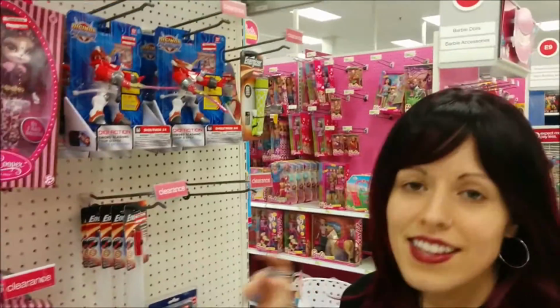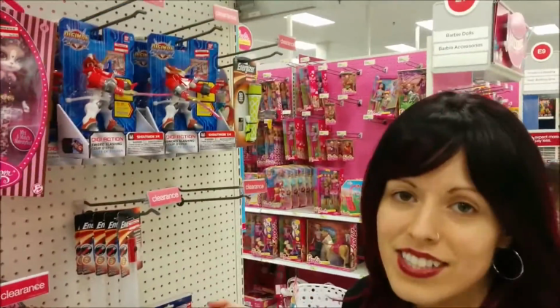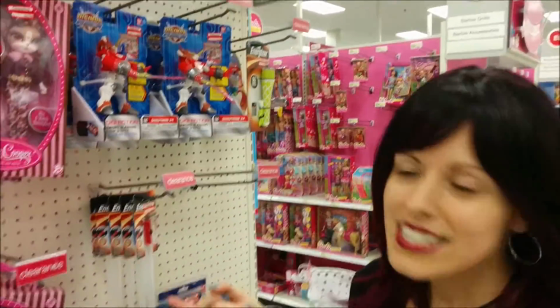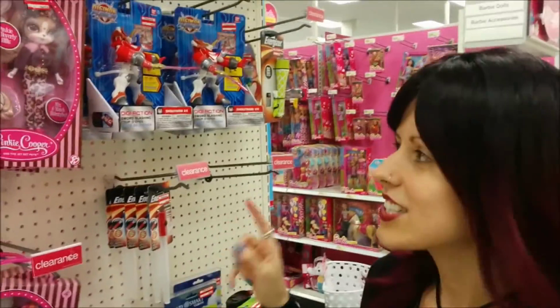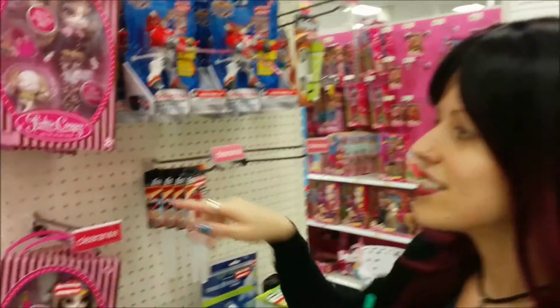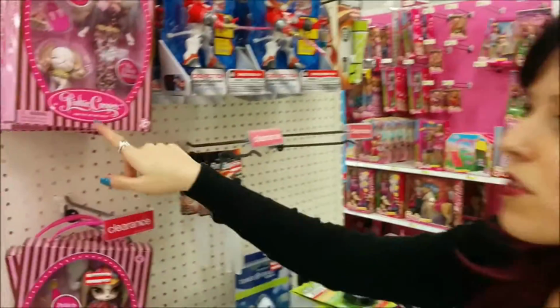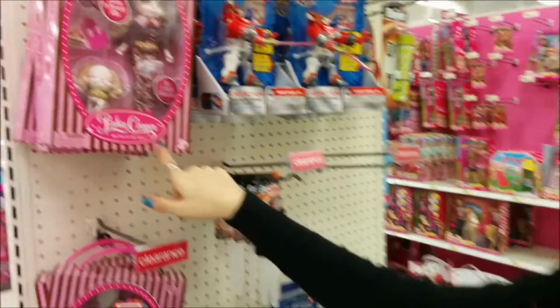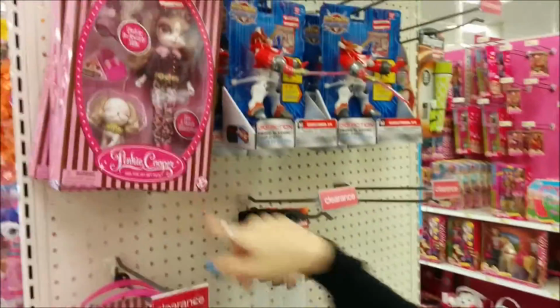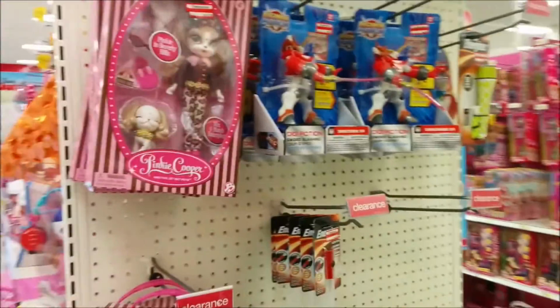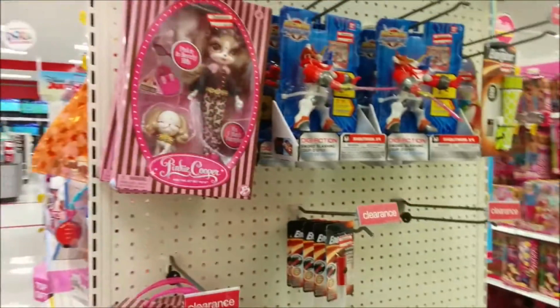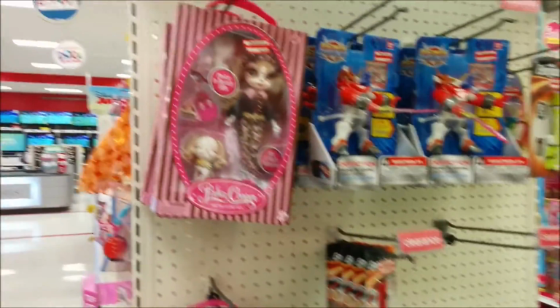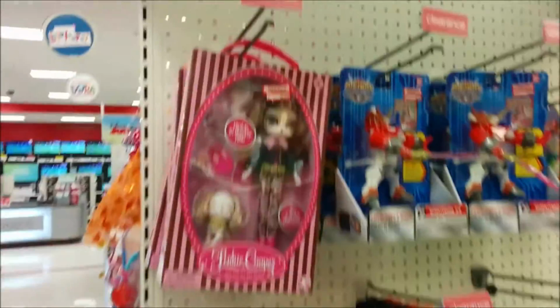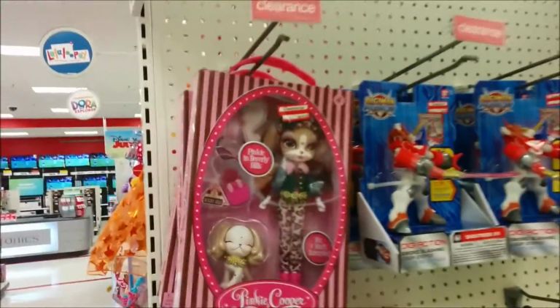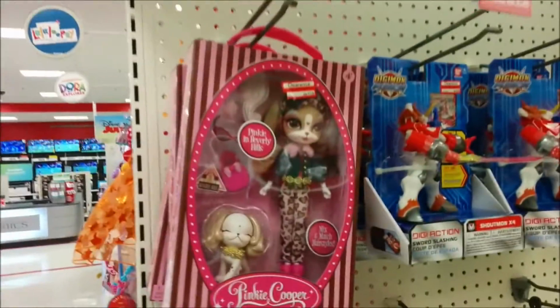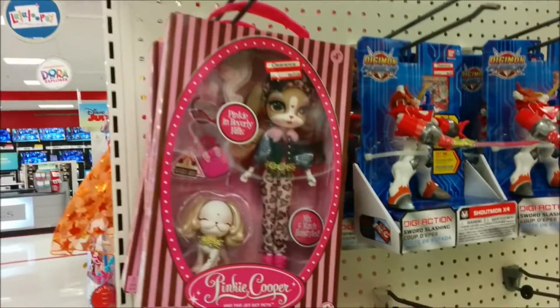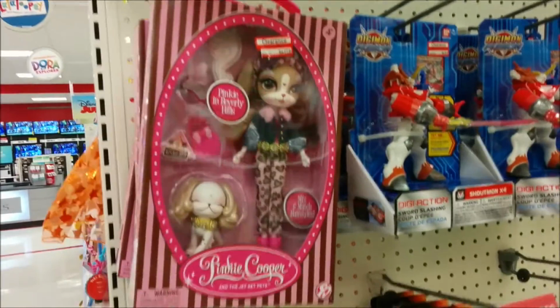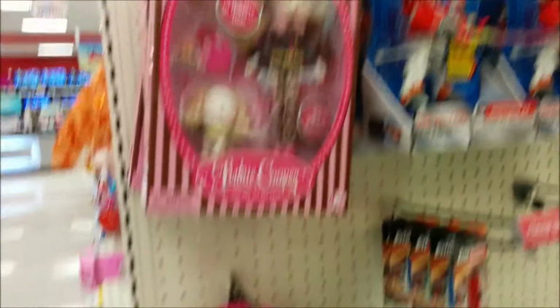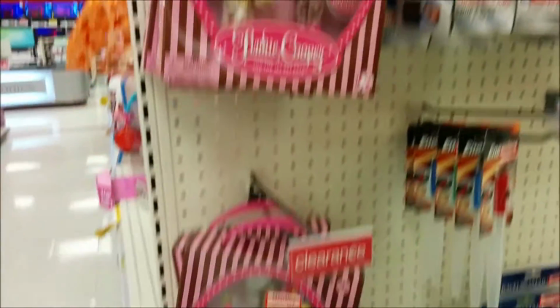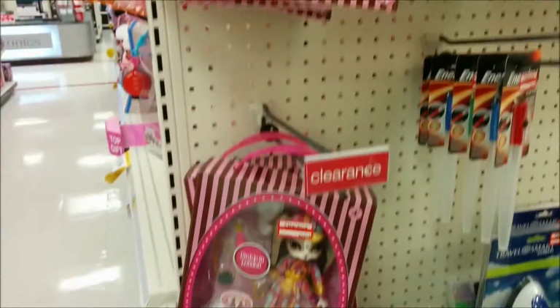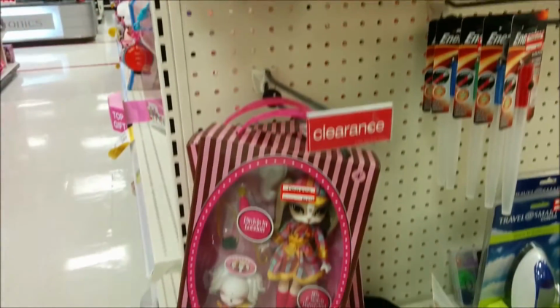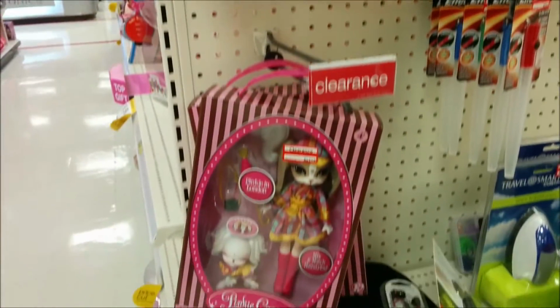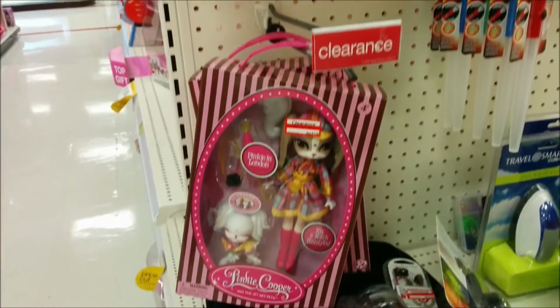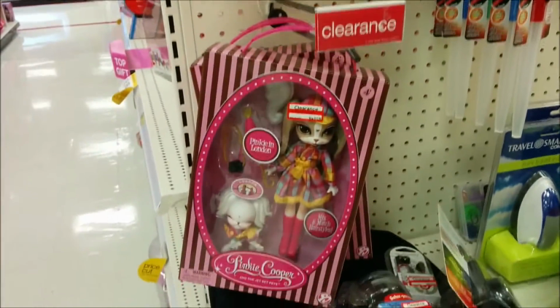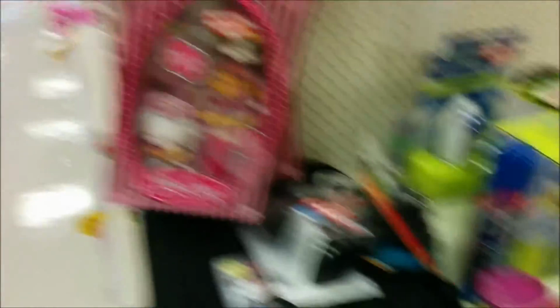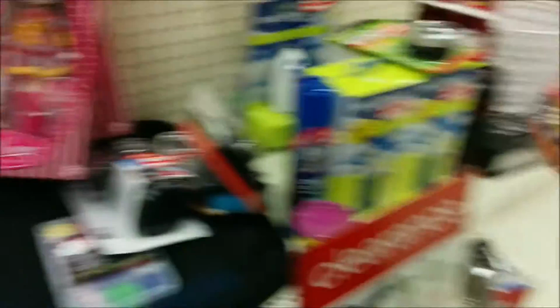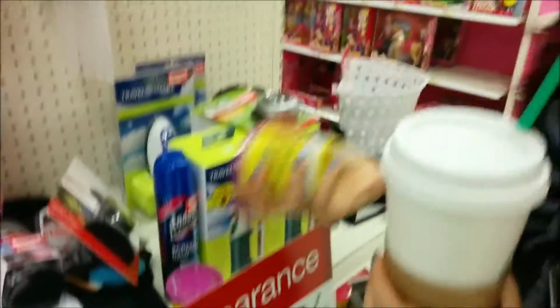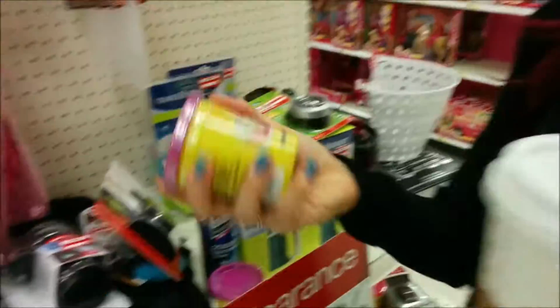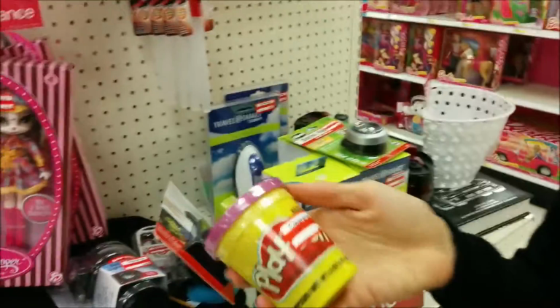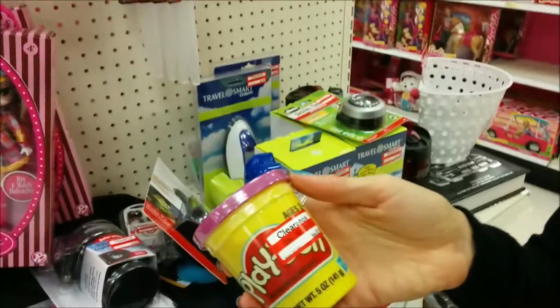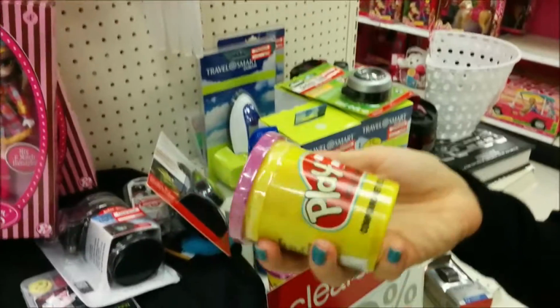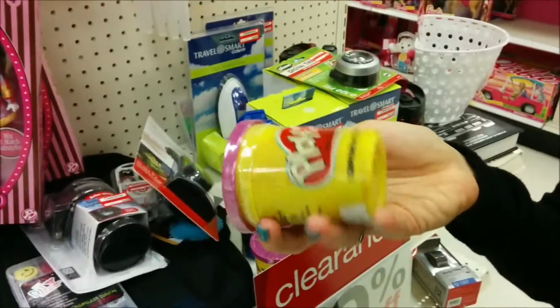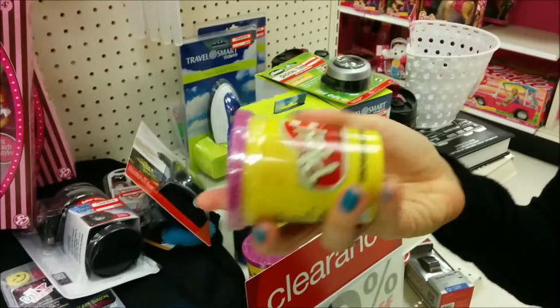Nothing new in the clearance section, just more of these Pinkie Cooper dolls, which I'm not gonna give in and get. But look what they do have though — they've got Play-Doh for only 50 cents.